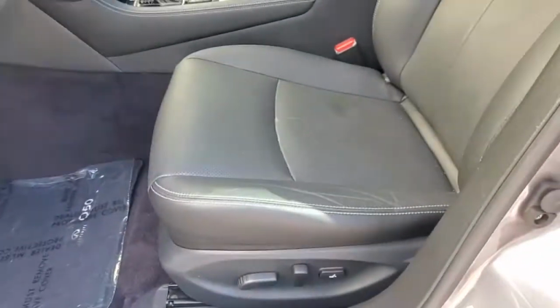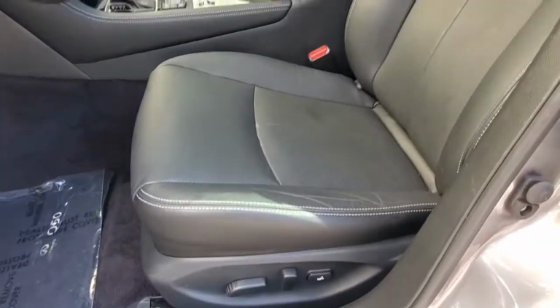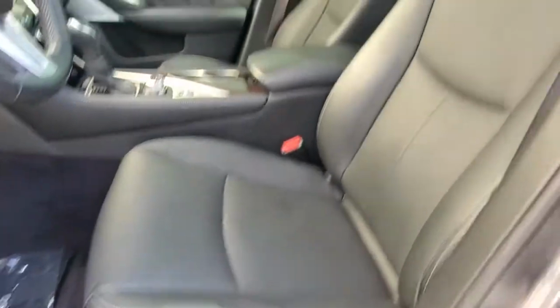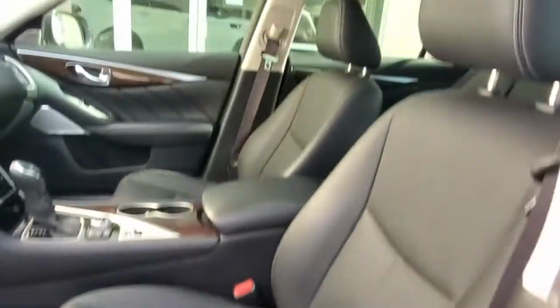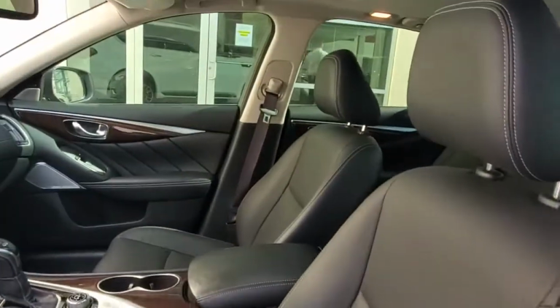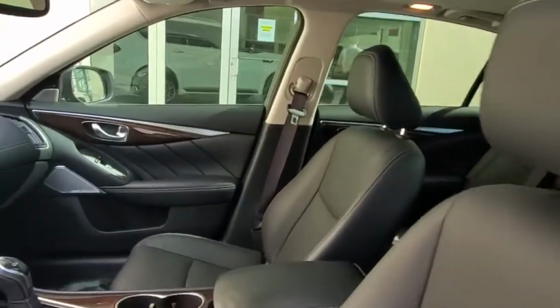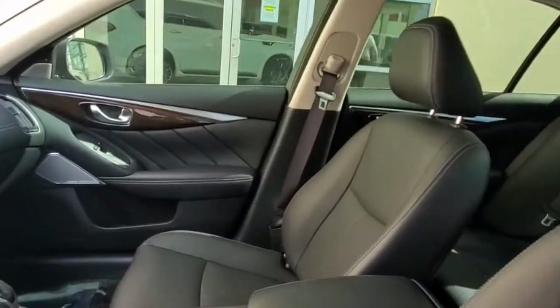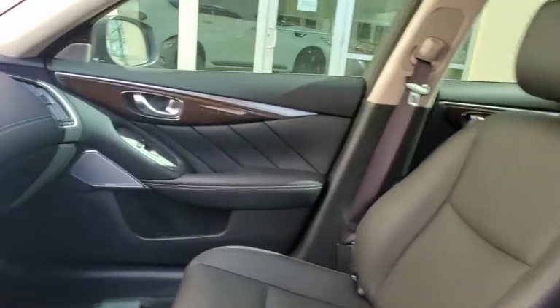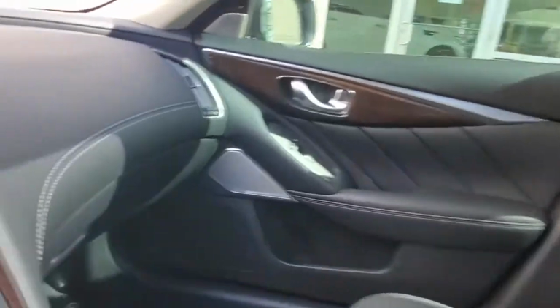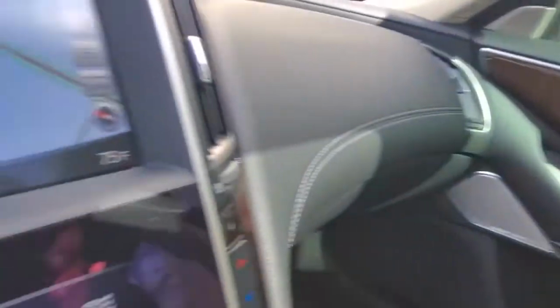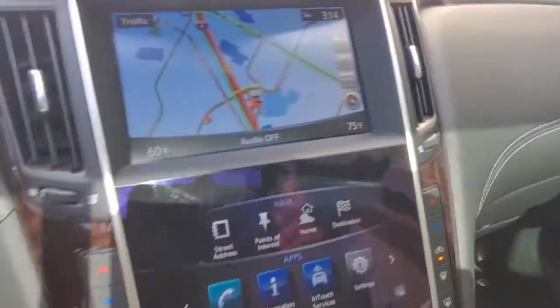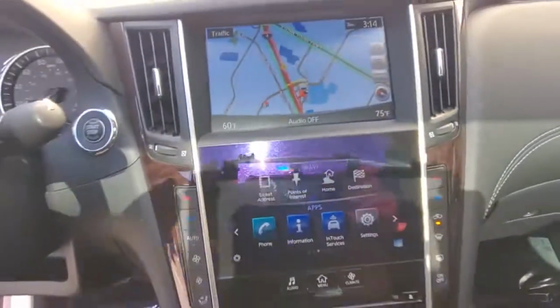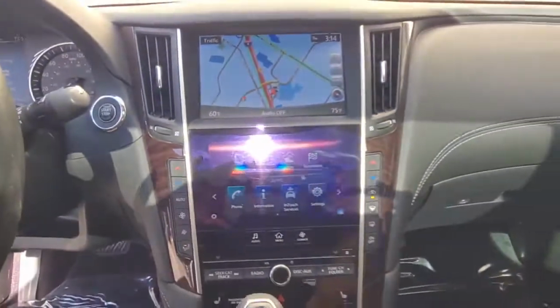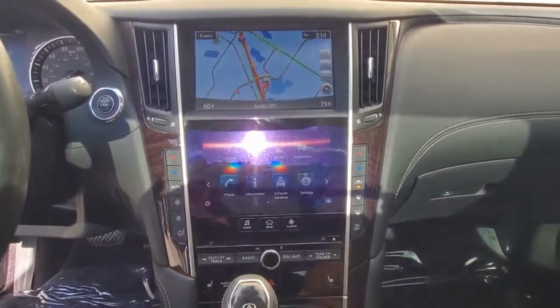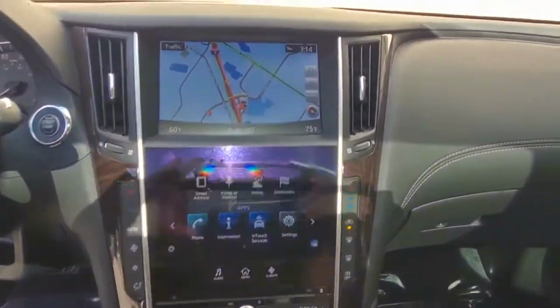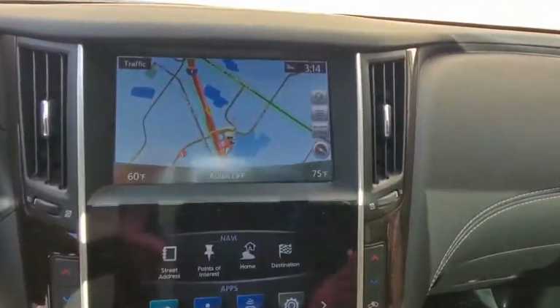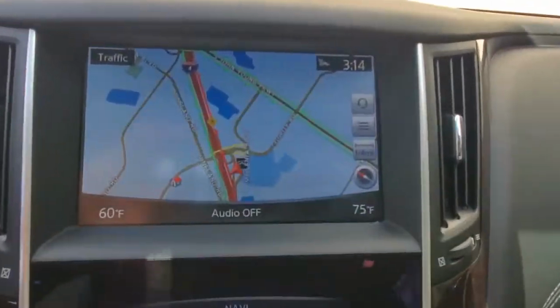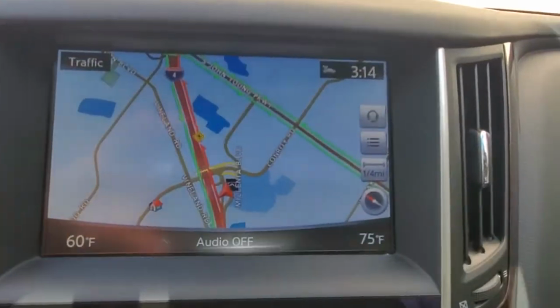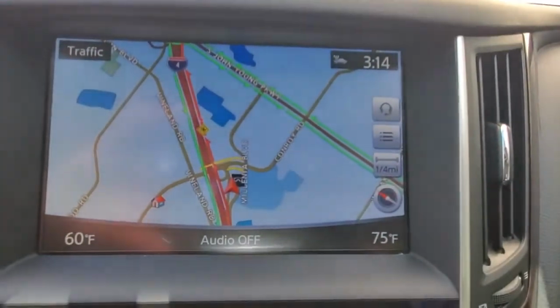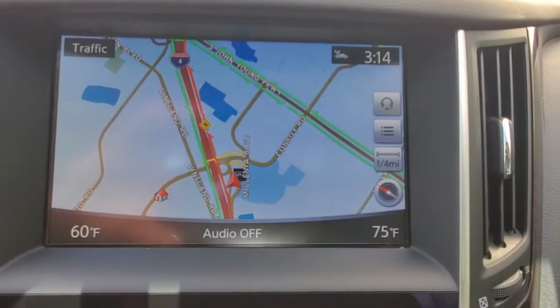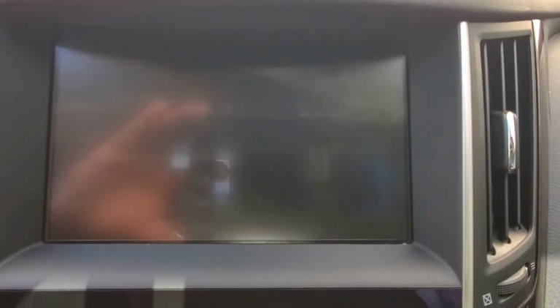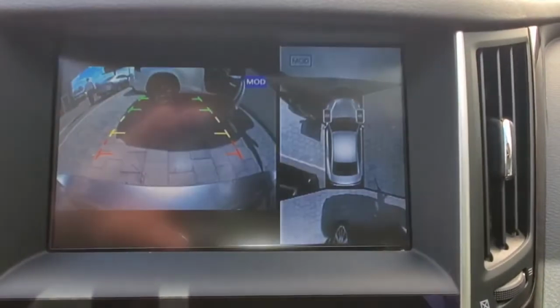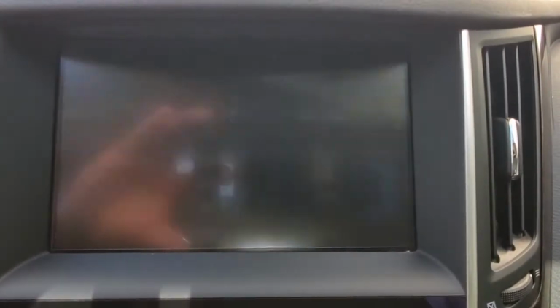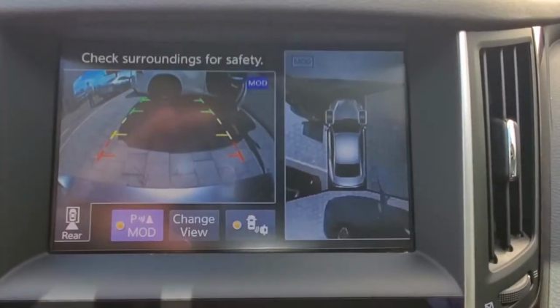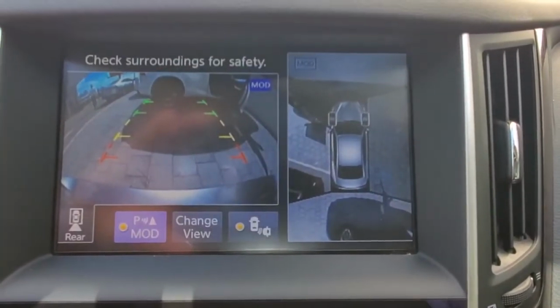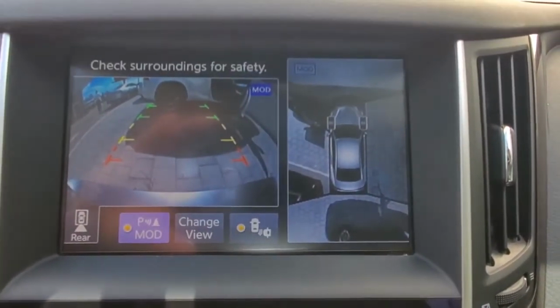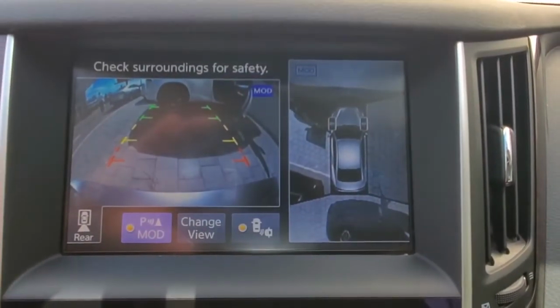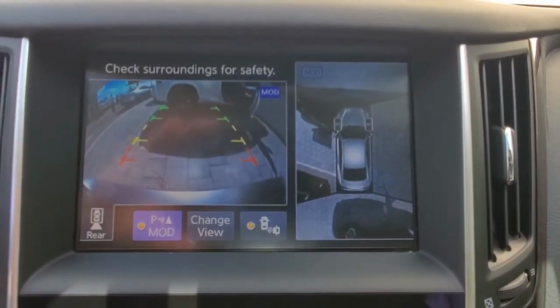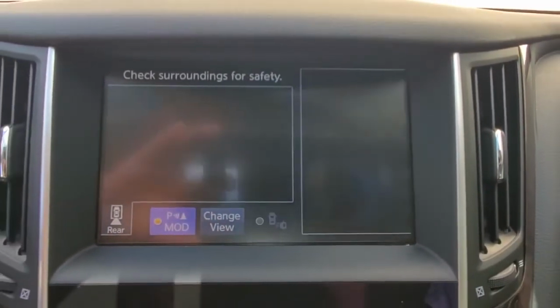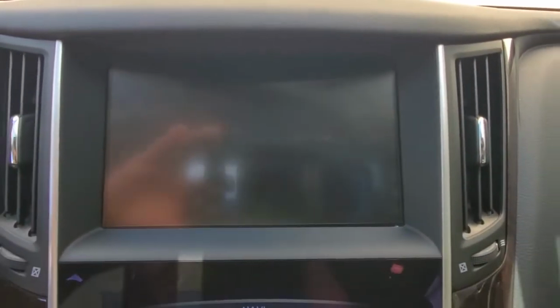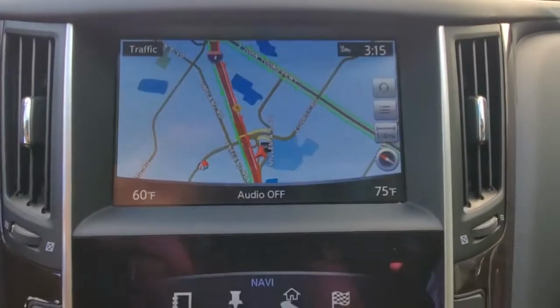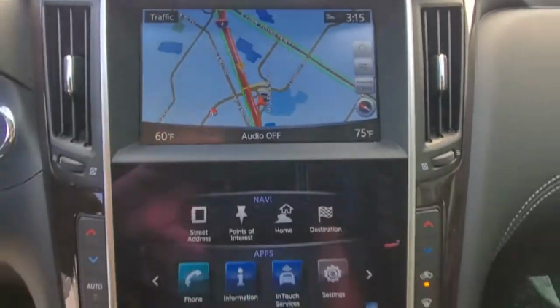Sun/moonroof, keyless entry, backup camera, fog lamps, woodgrain interior trim, keyless start, heated mirrors, power passenger seat, satellite radio, multi-zone AC.